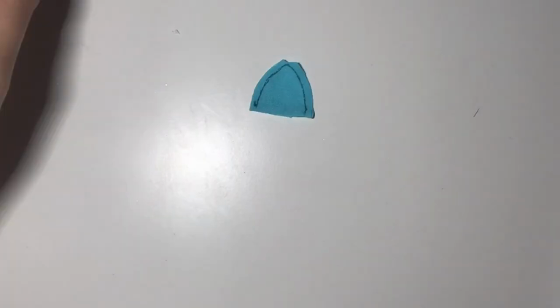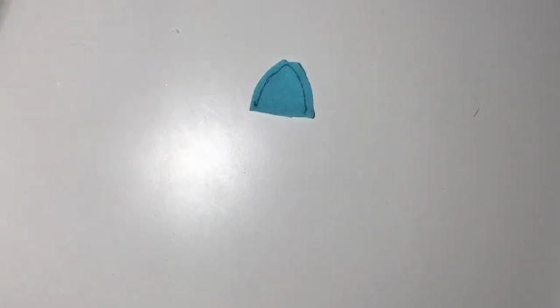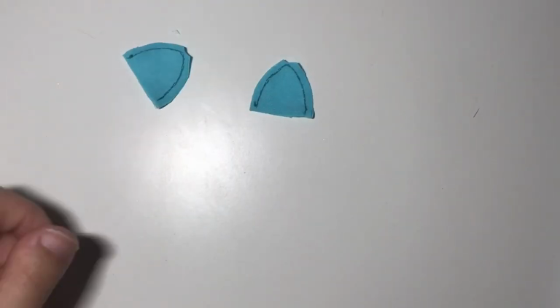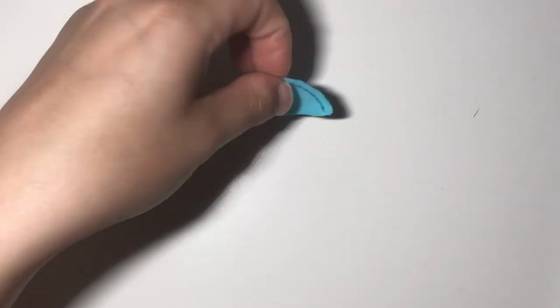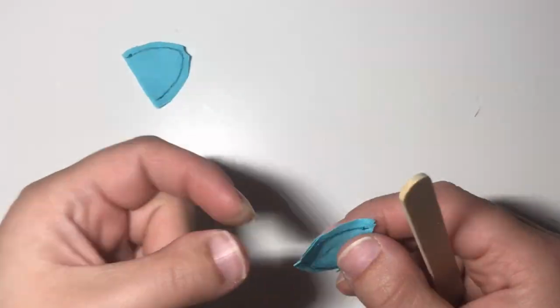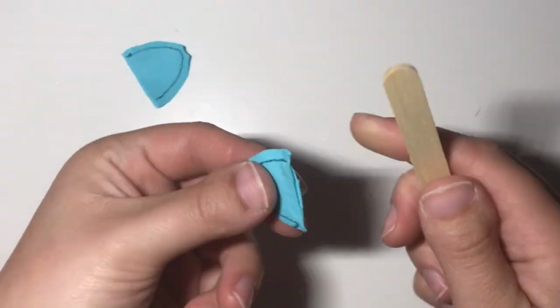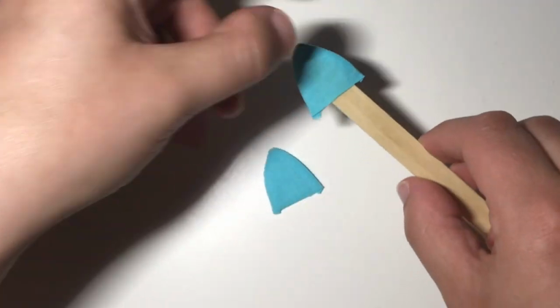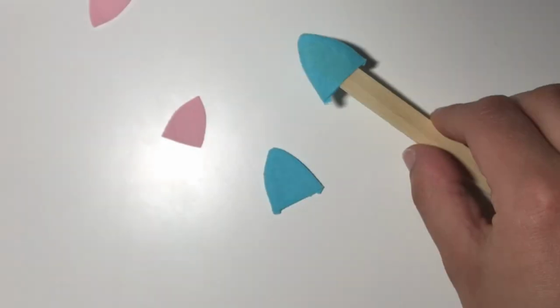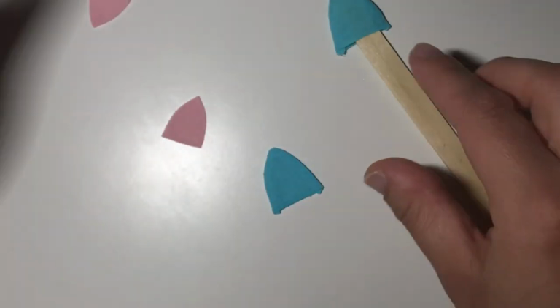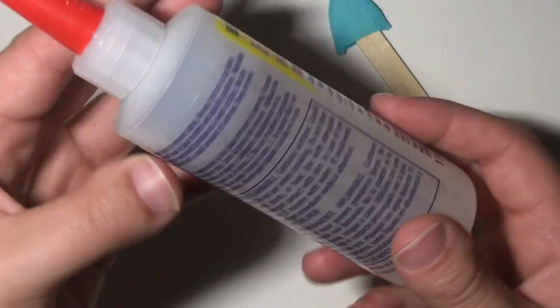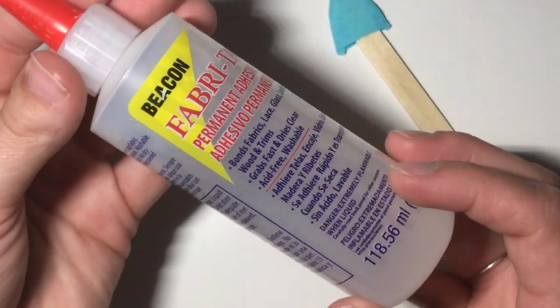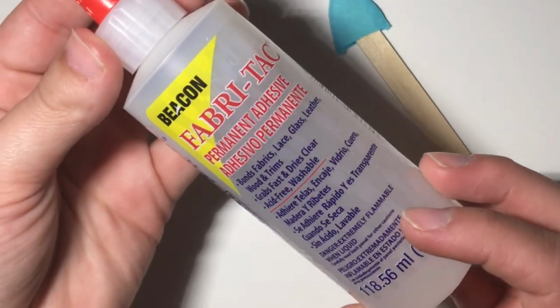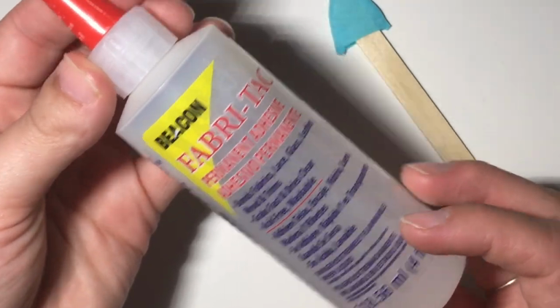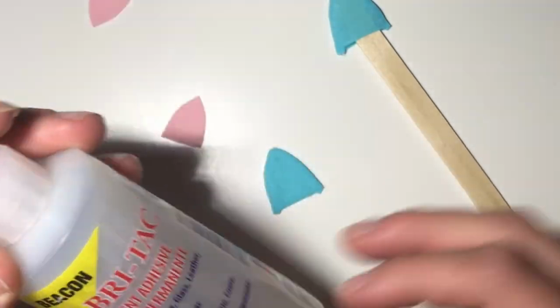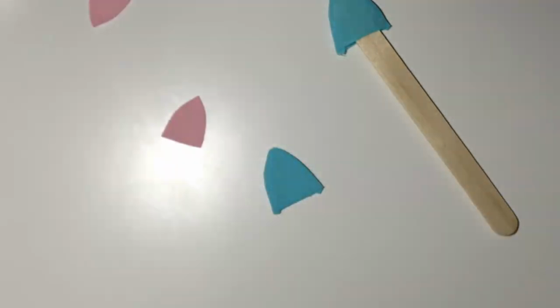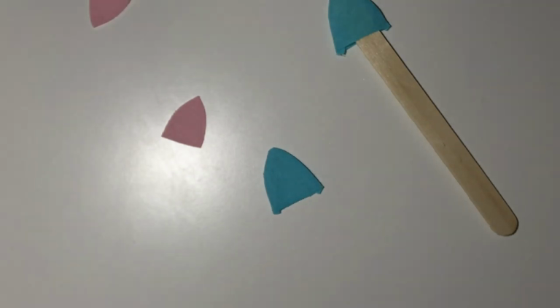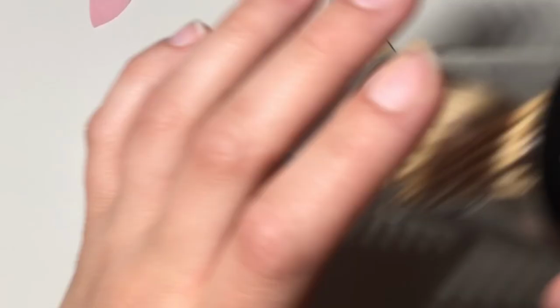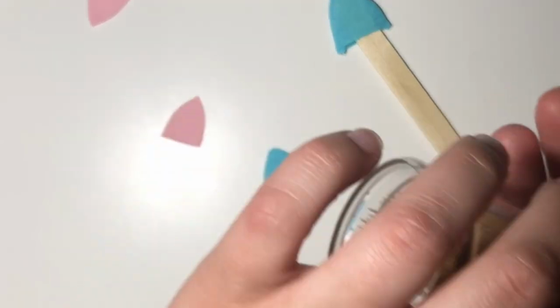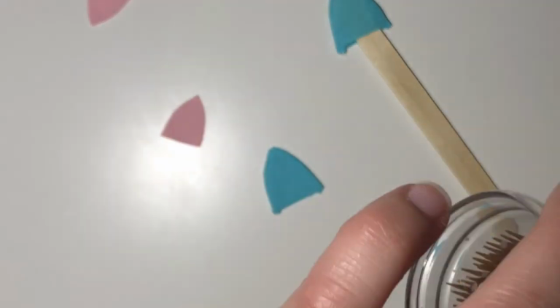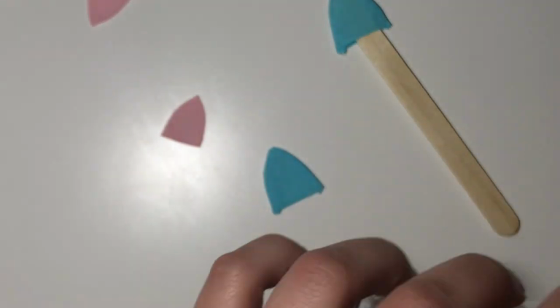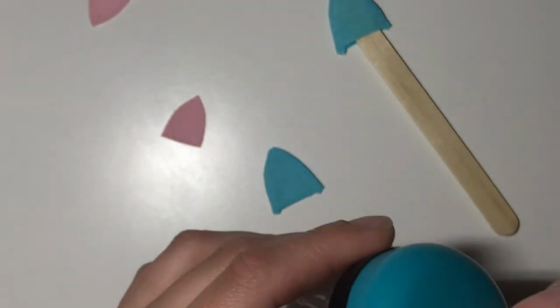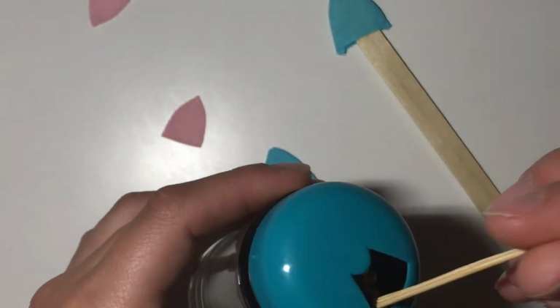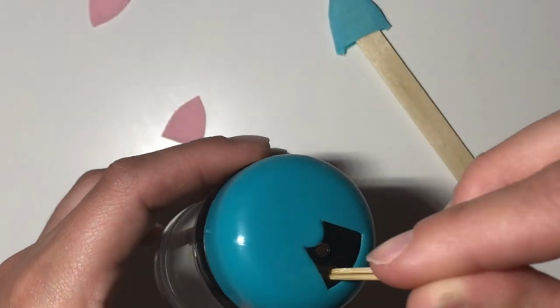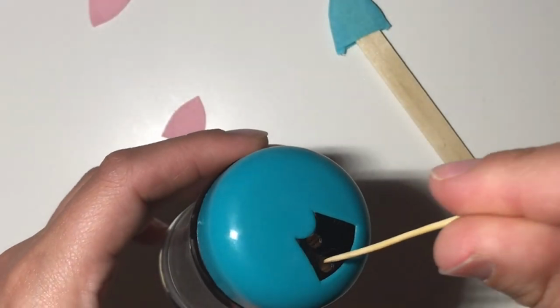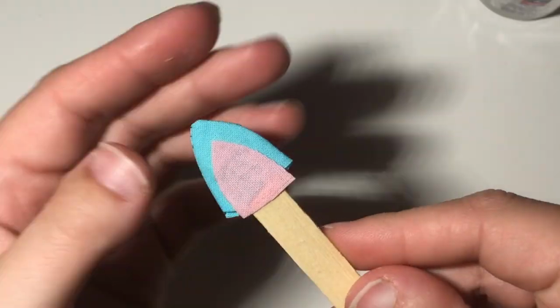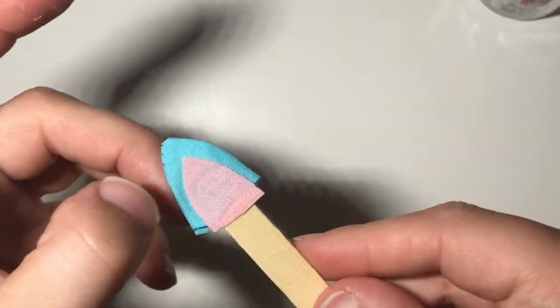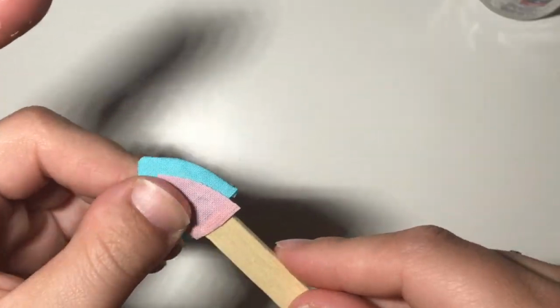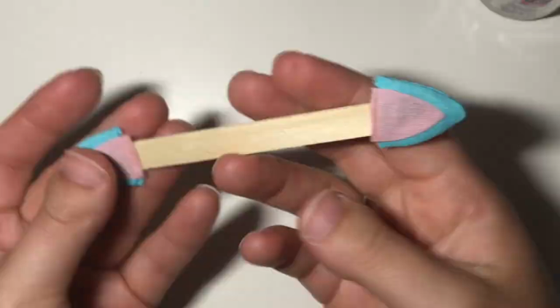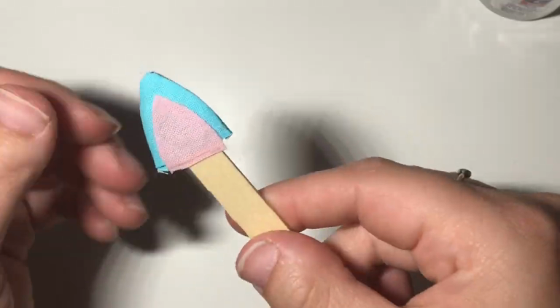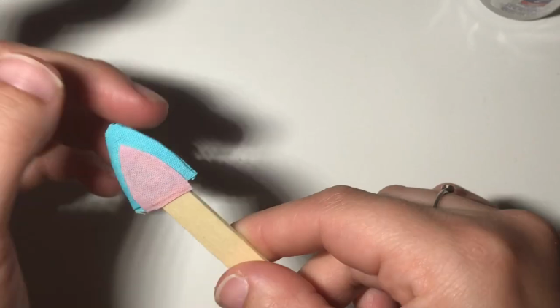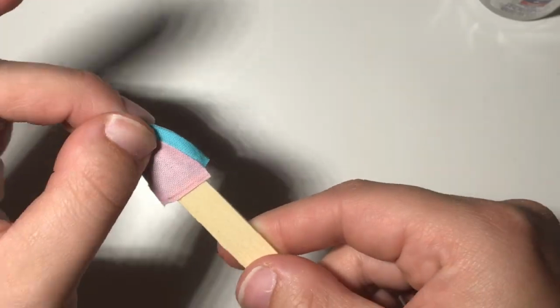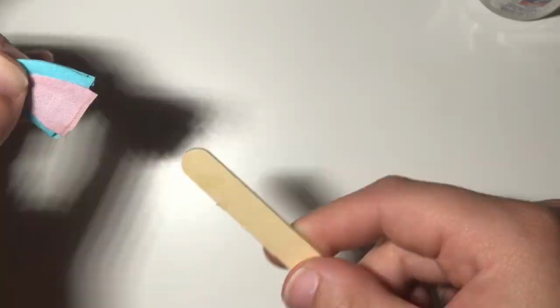I decided to make a cat ear hoodie but I couldn't find the right color craft felt, so I made these cotton ones off screen. I'm using glue to glue the pinks to the main parts of the ear, and I've fray-checked all my cotton edges.